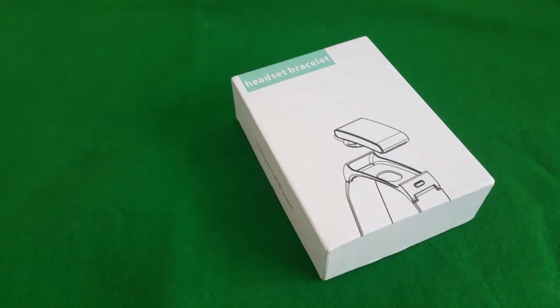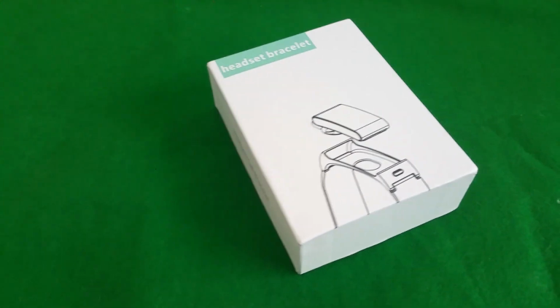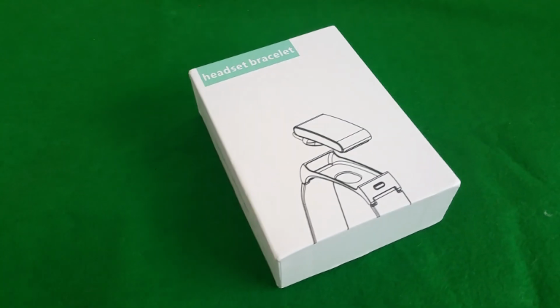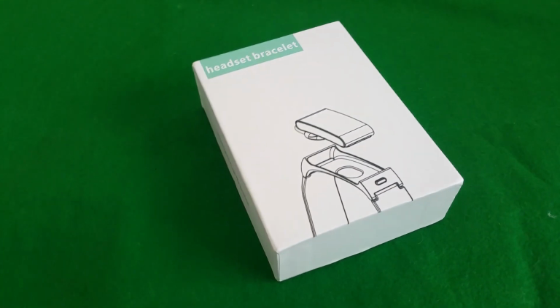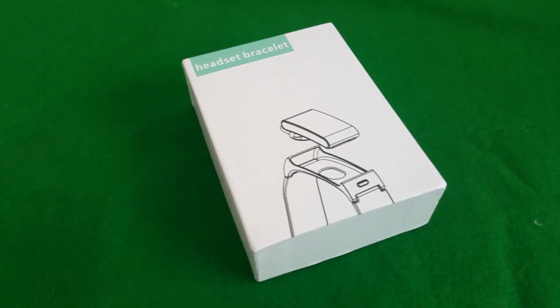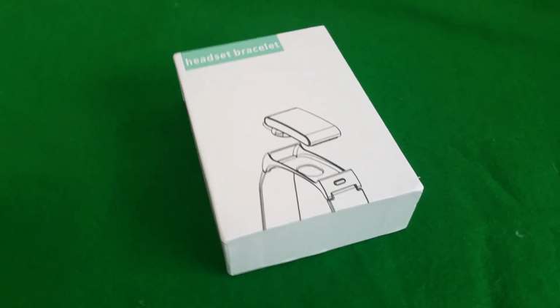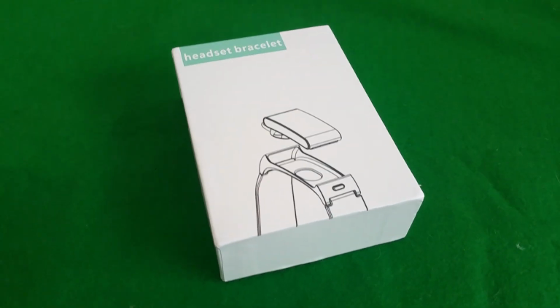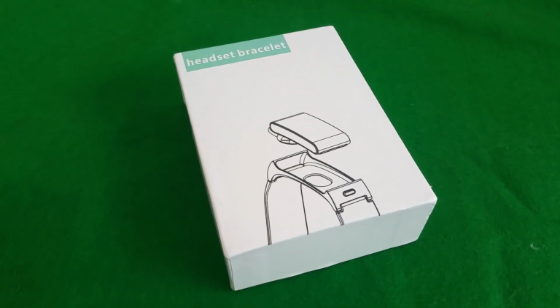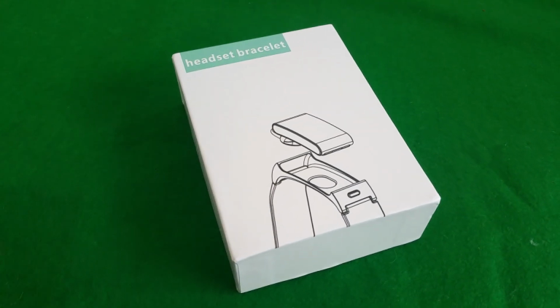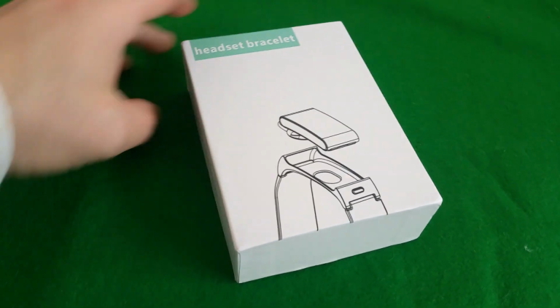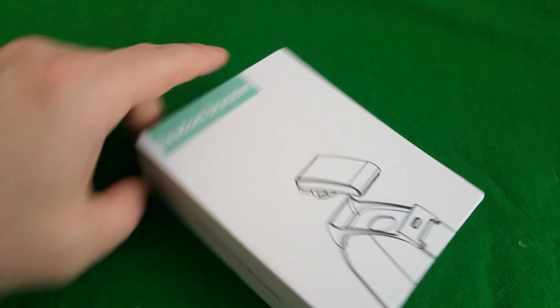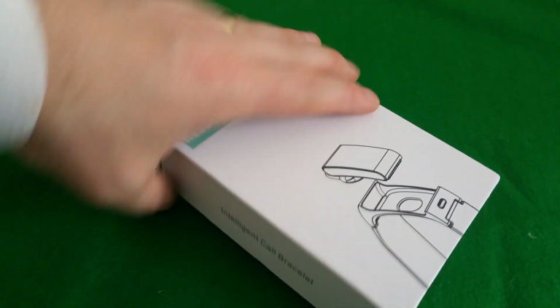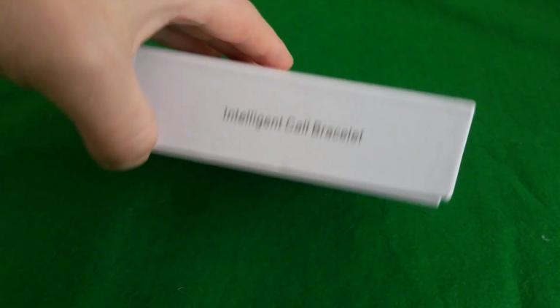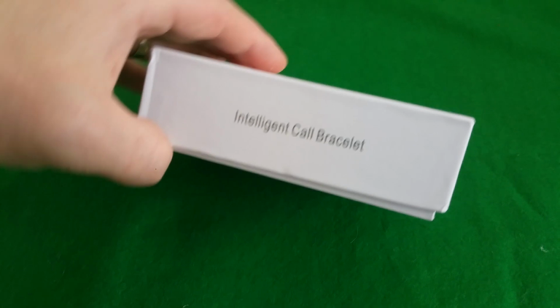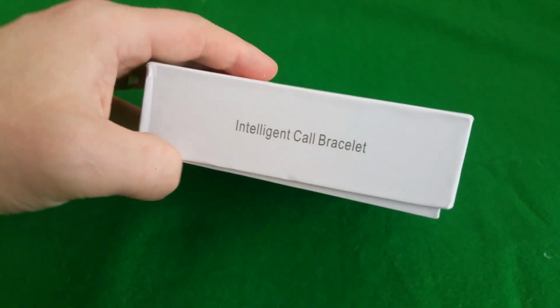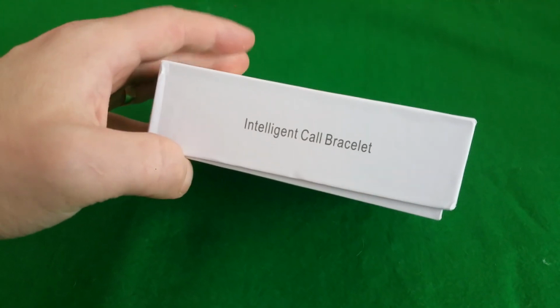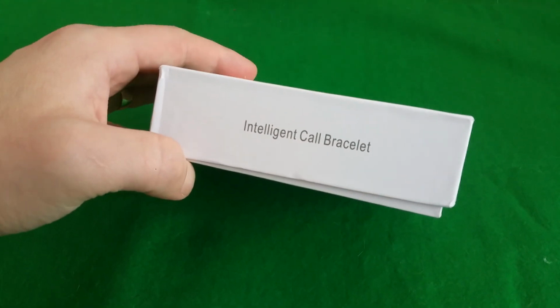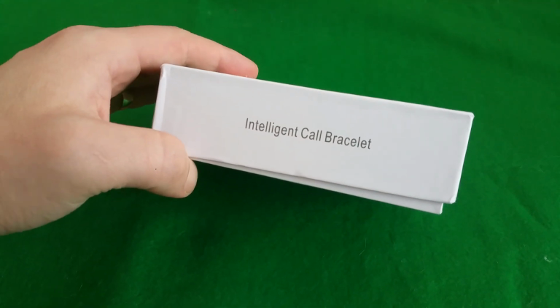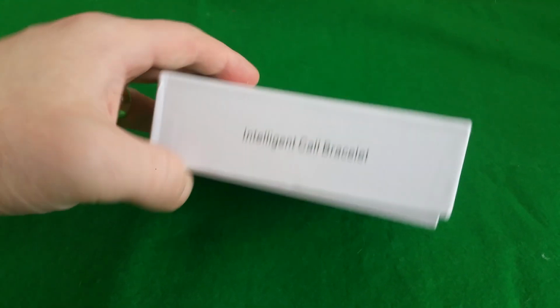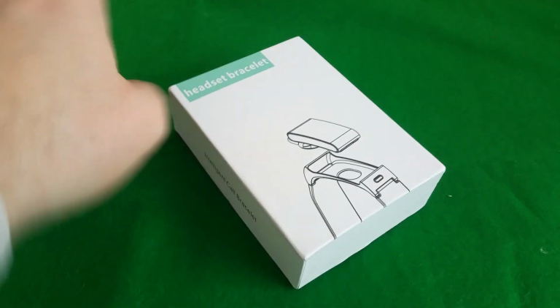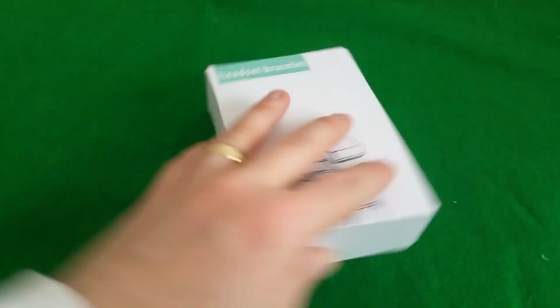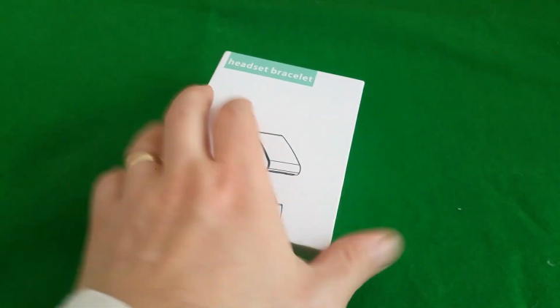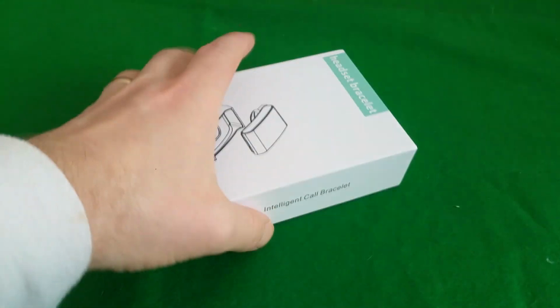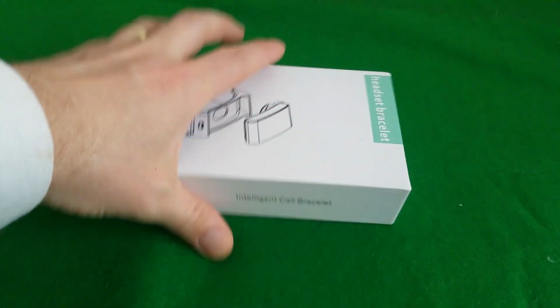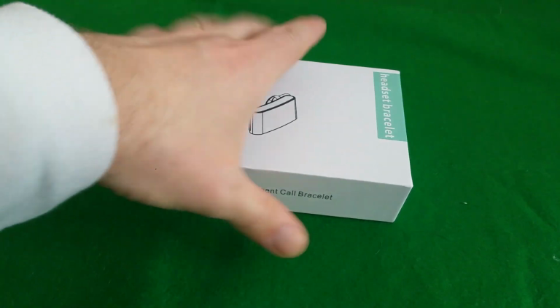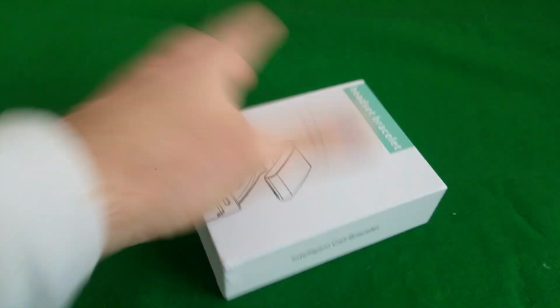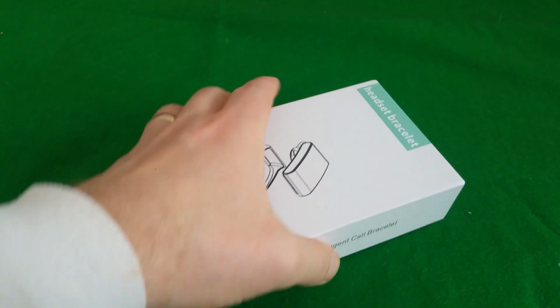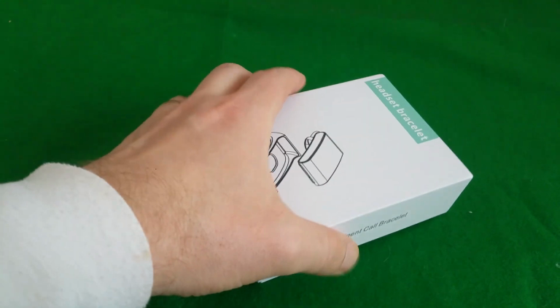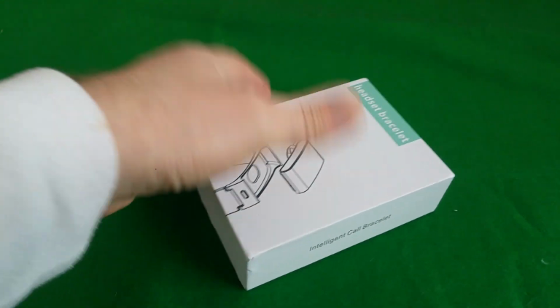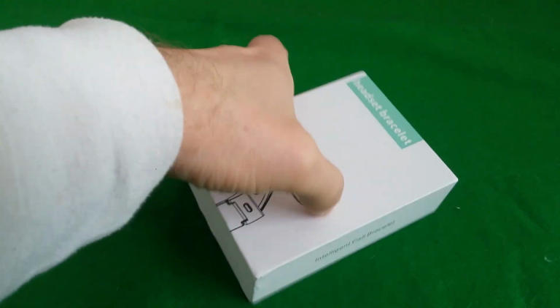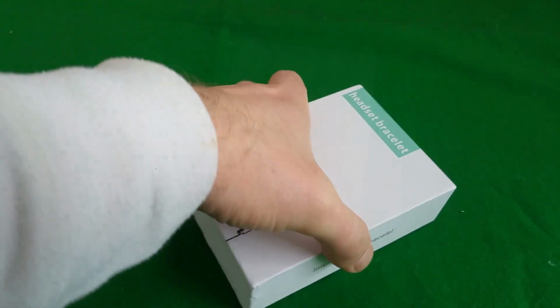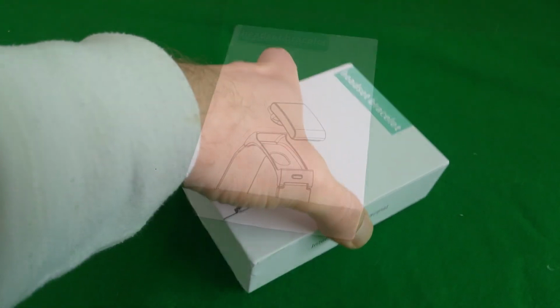Hello everyone, welcome on FrogTechTips. Today I have a headset bracket for review and it's actually an intelligent call bracket. I ordered this from the internet. This costs about 45 euro.